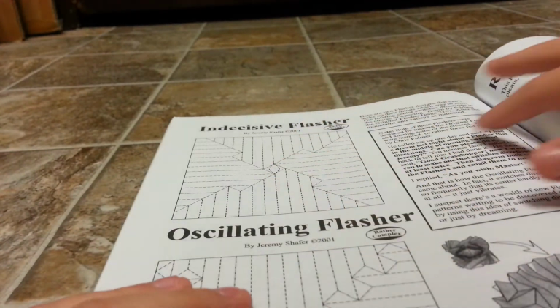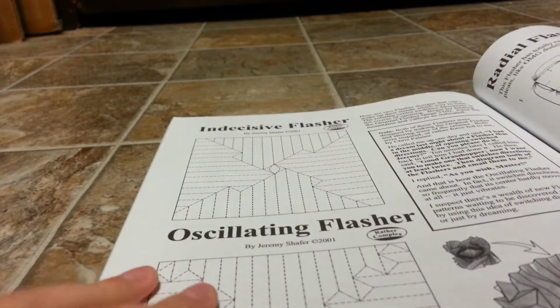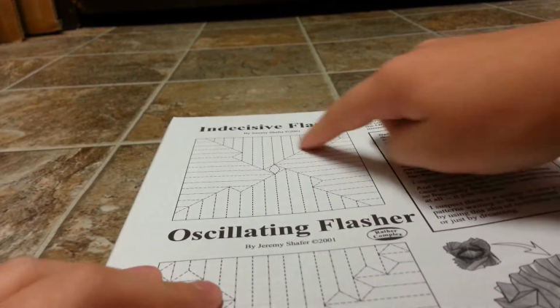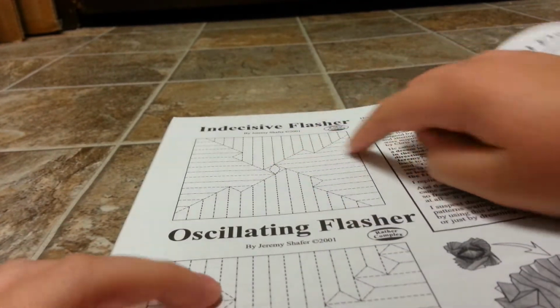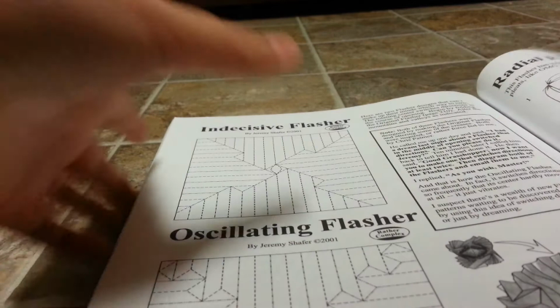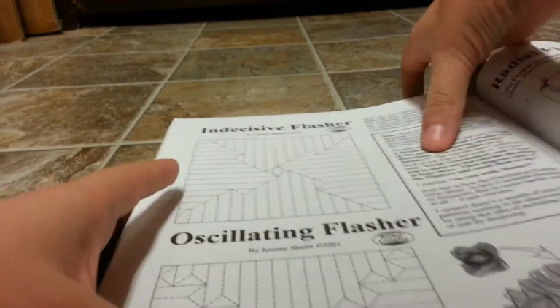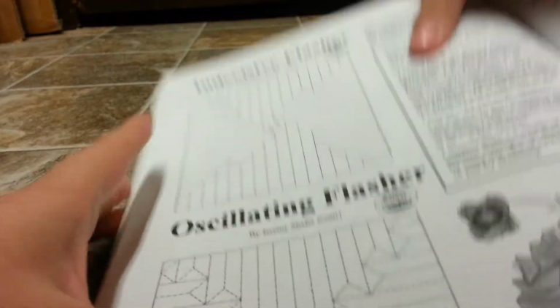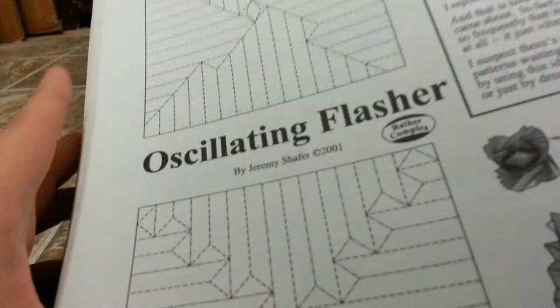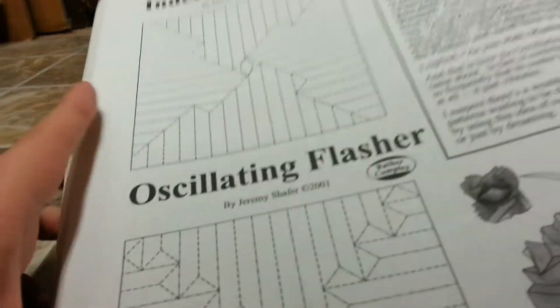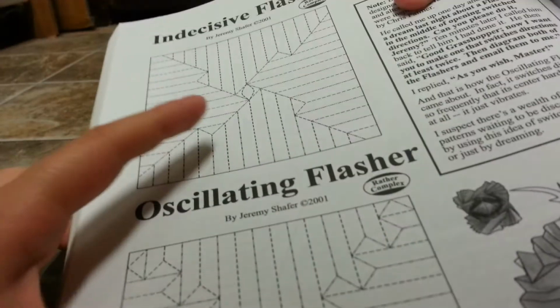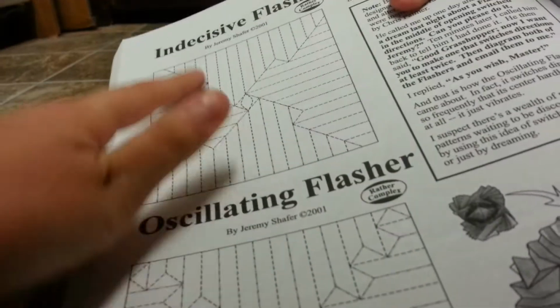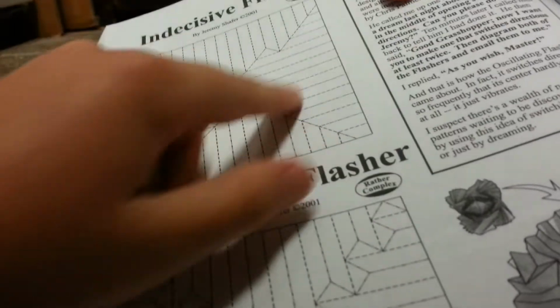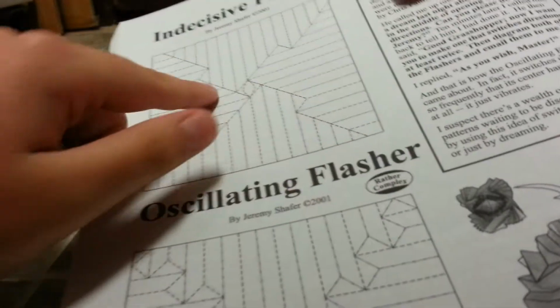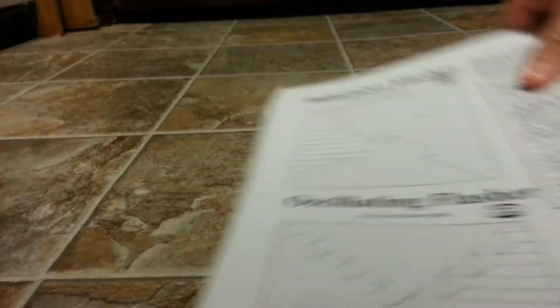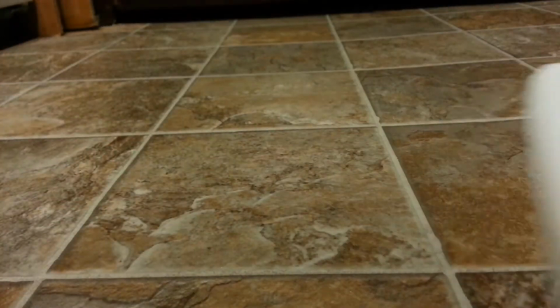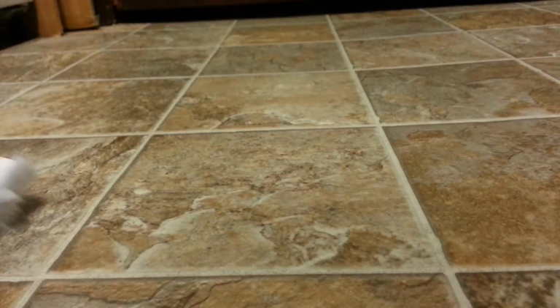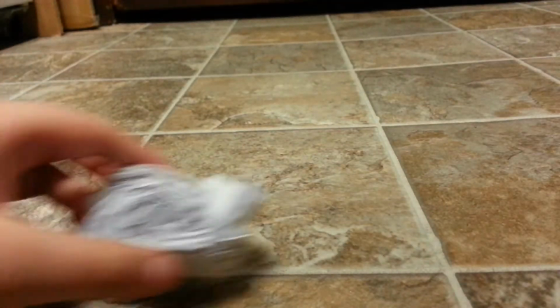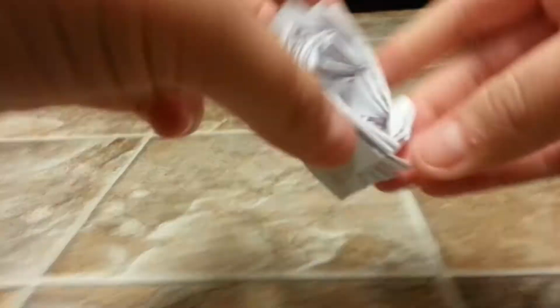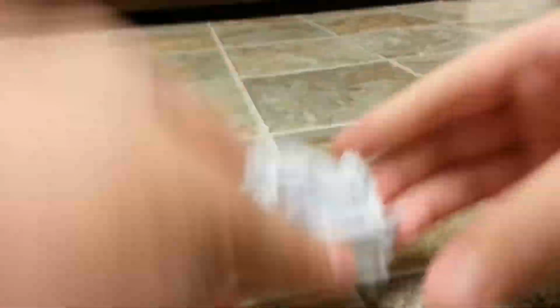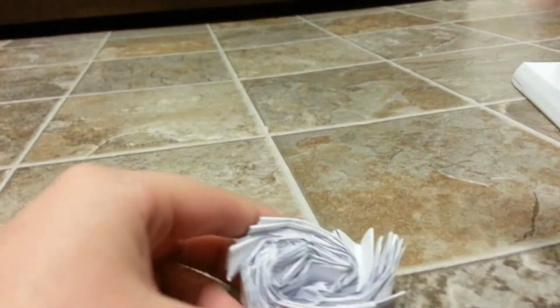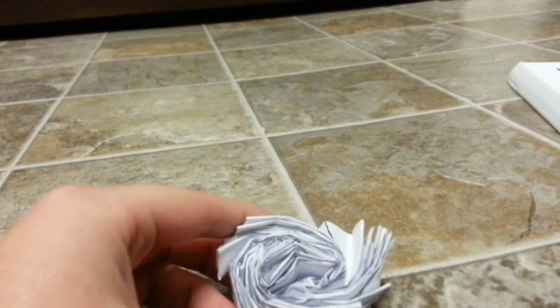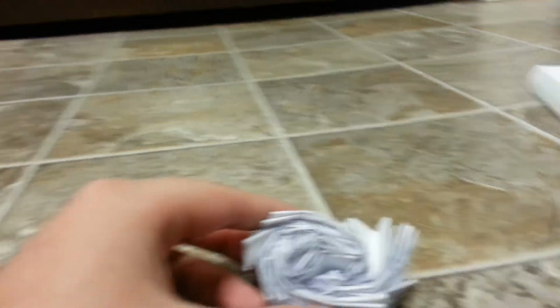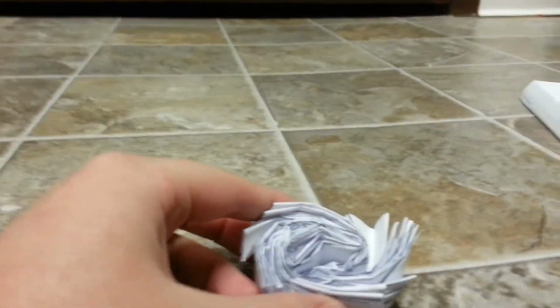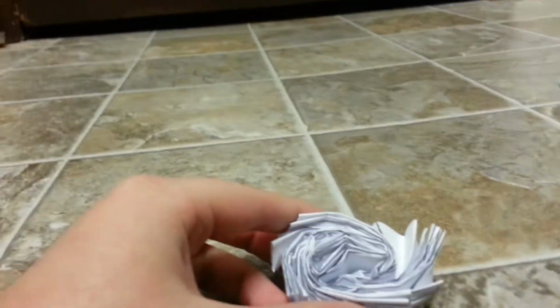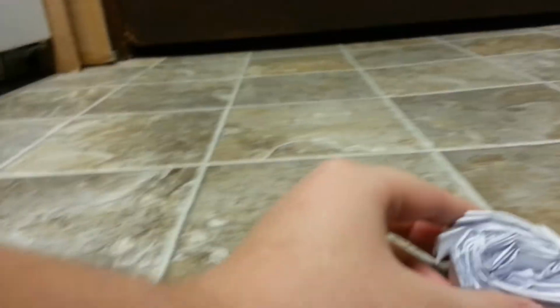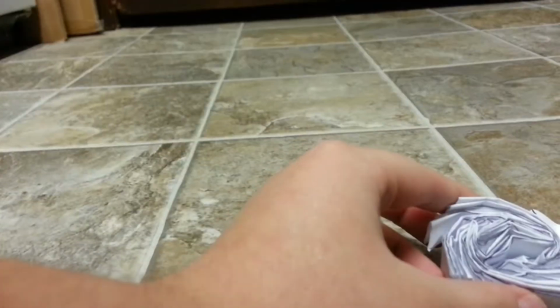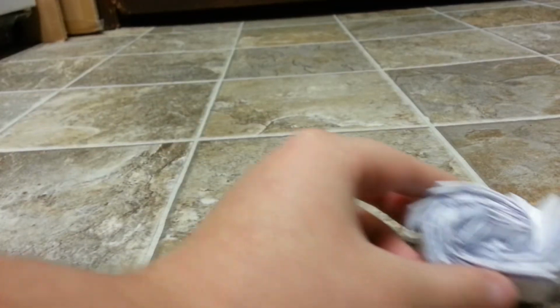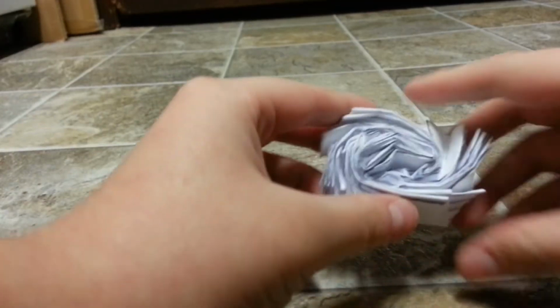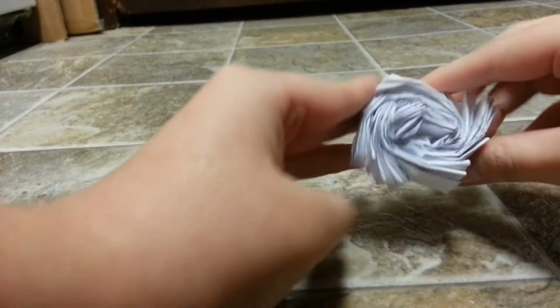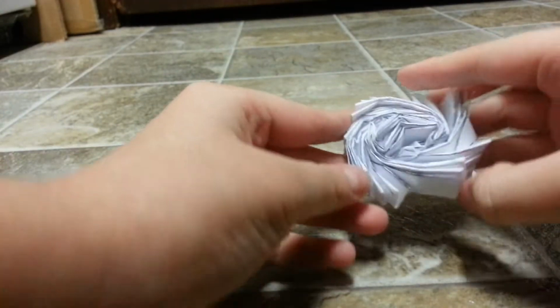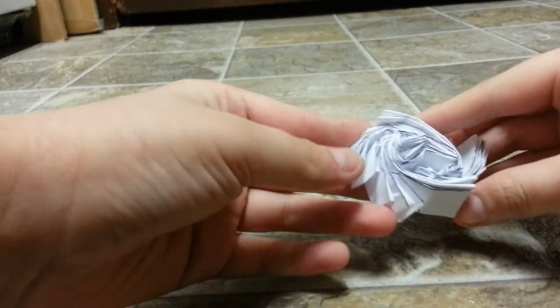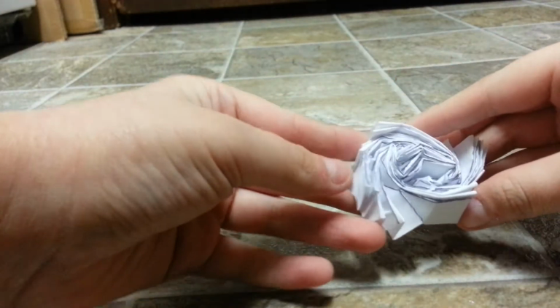Here's the crease pattern that I used. And I finished it — here it is.